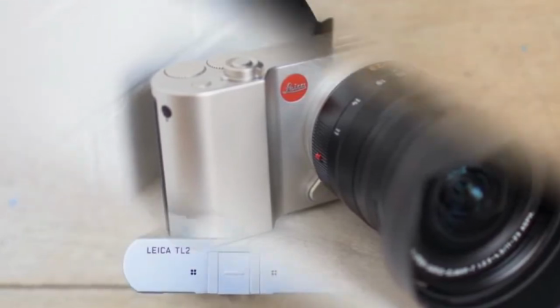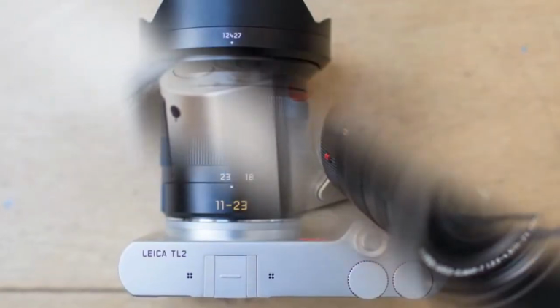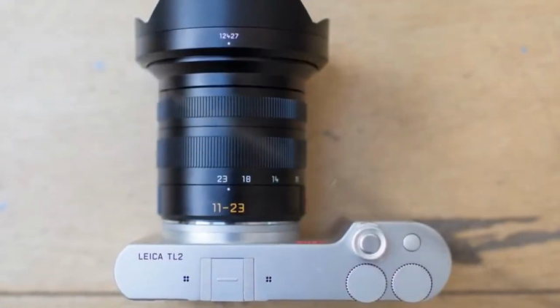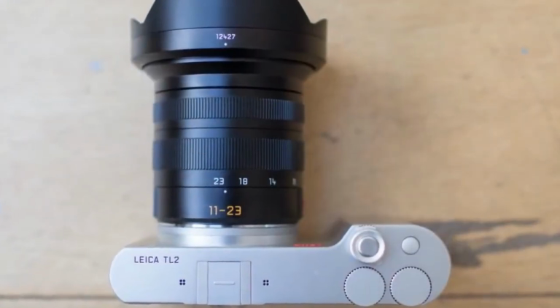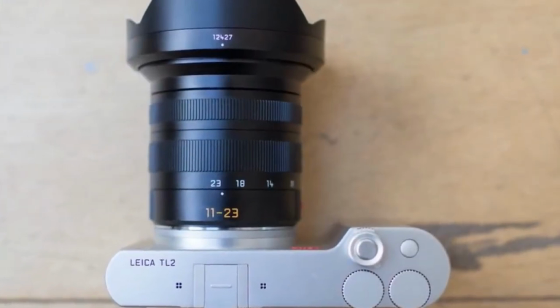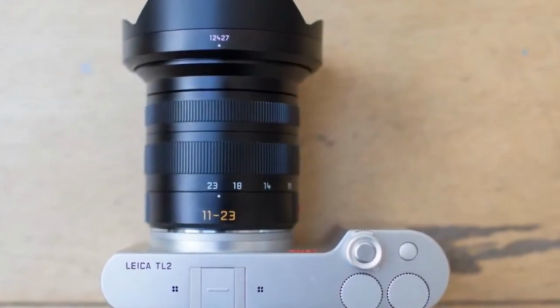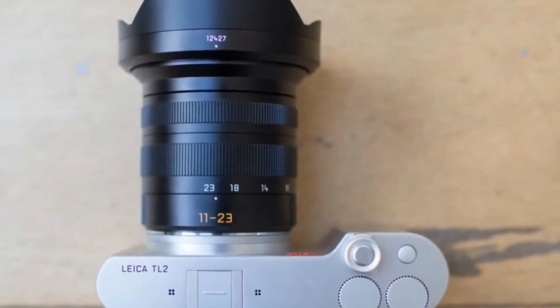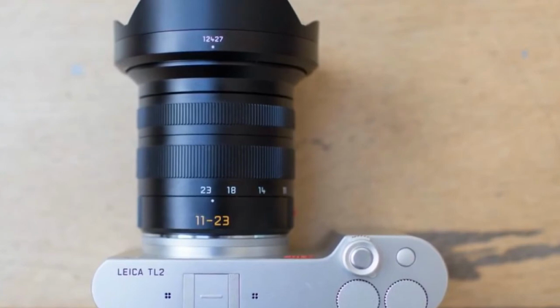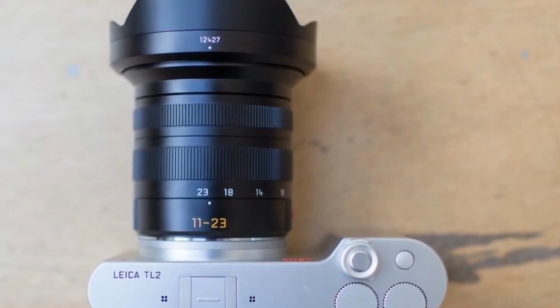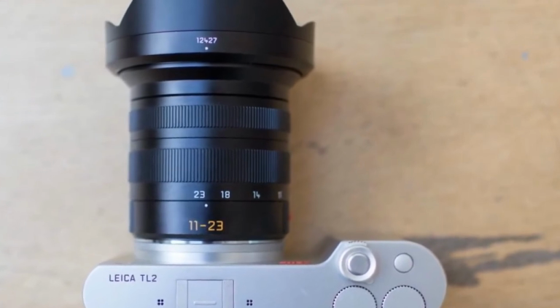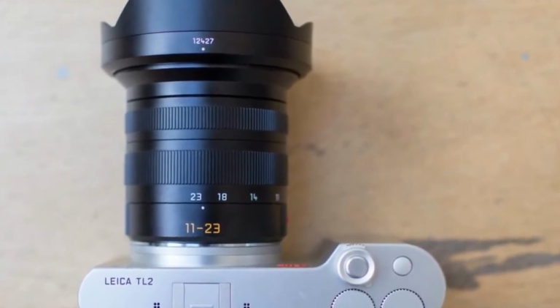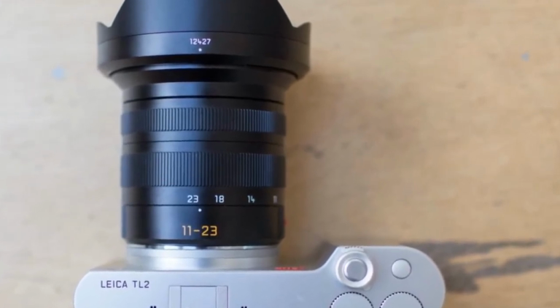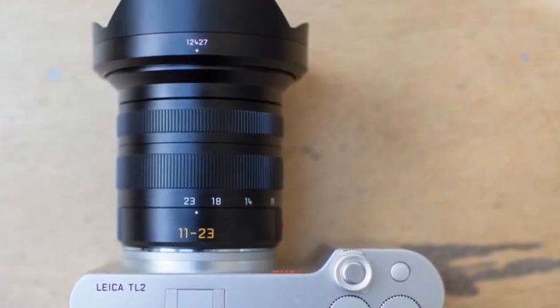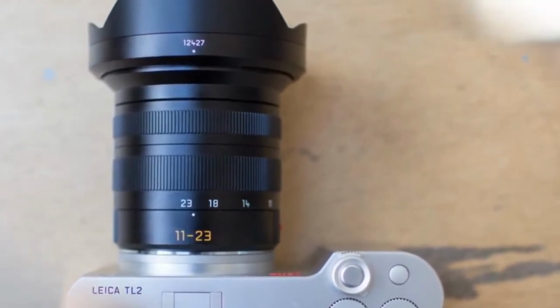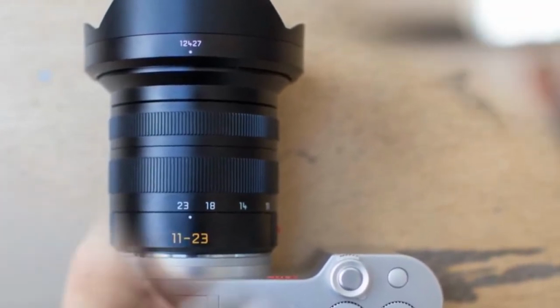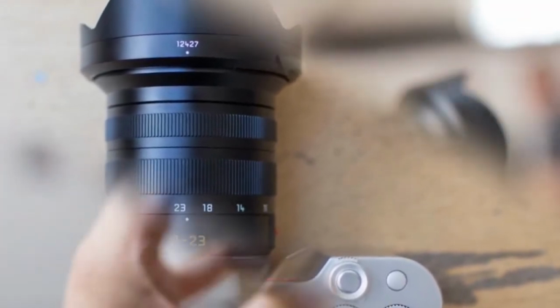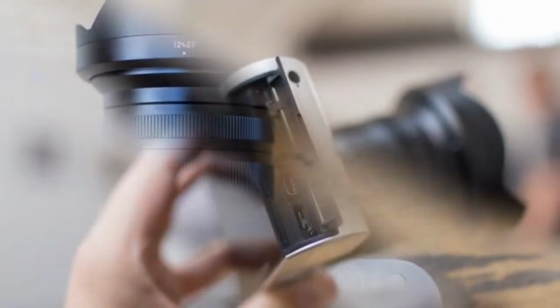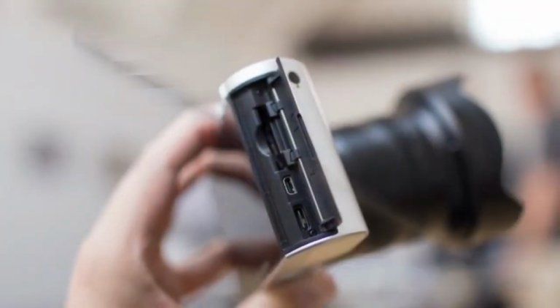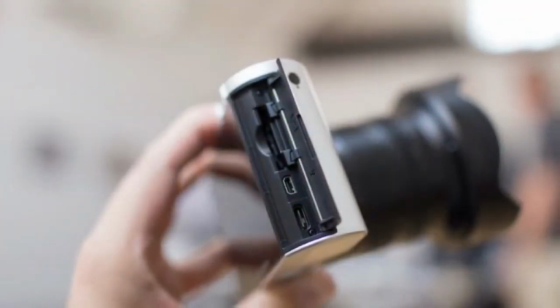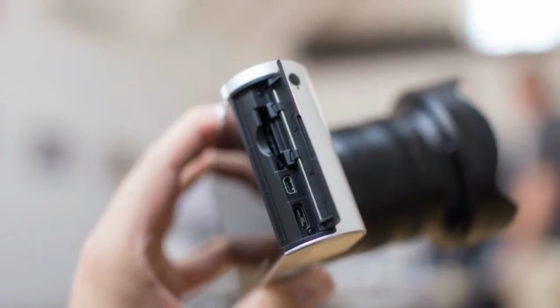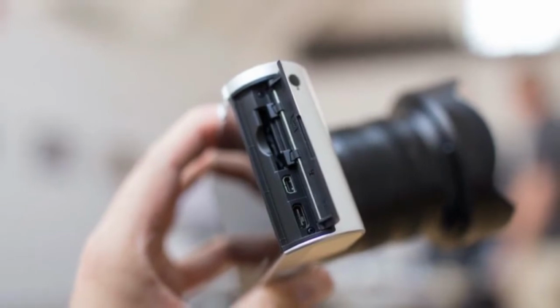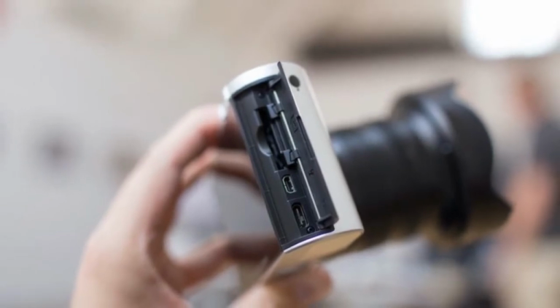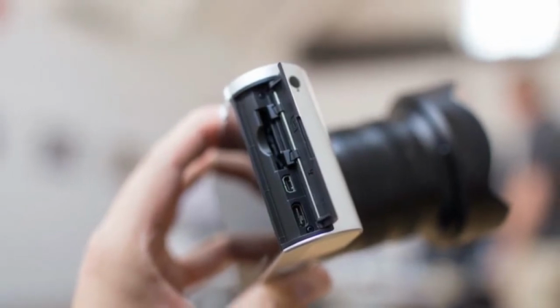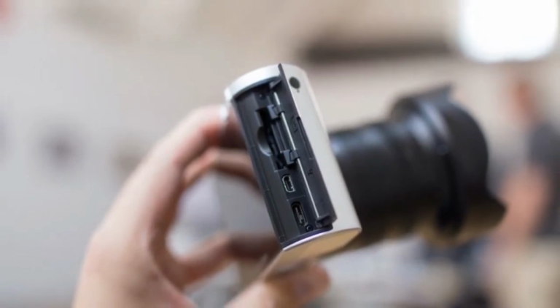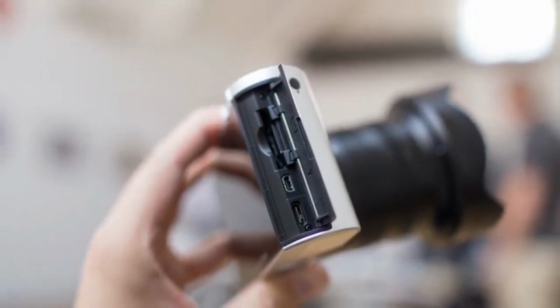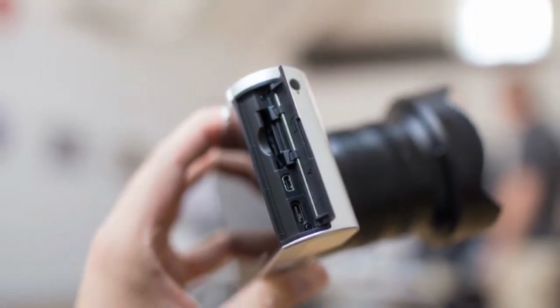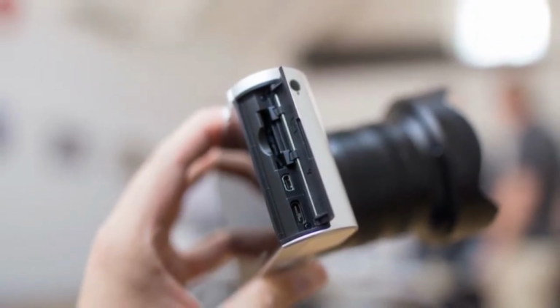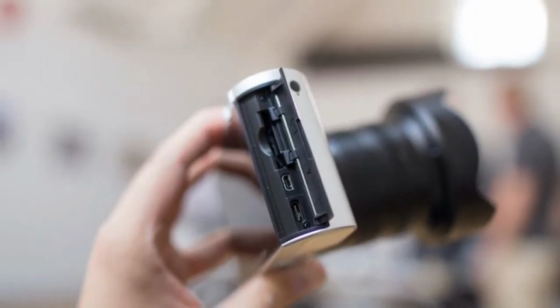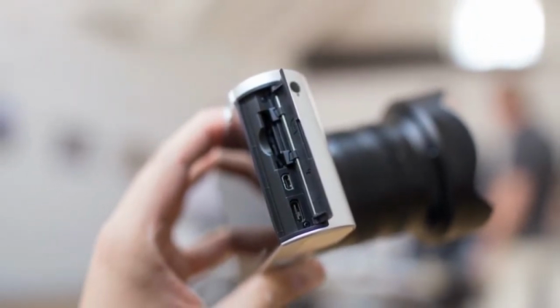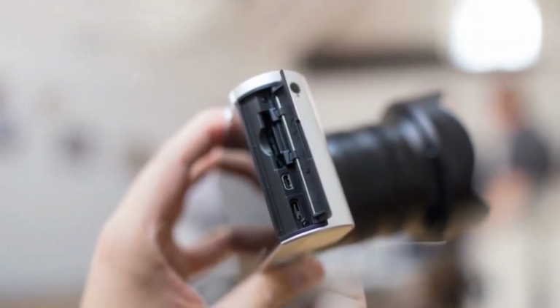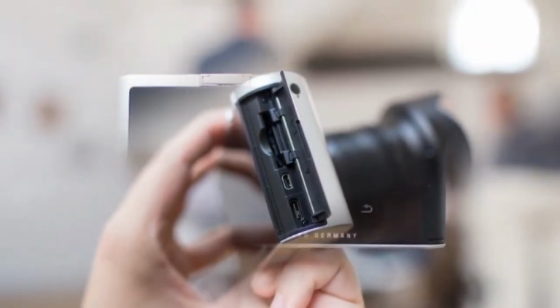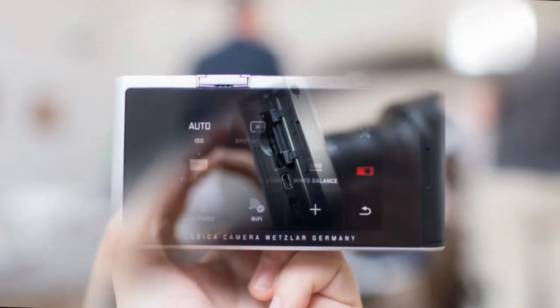Like its predecessor, the TL2 body is milled from a single piece of aluminium. Apart from looking gorgeous and distinctly Leica, it feels sturdy to hold, with just enough of a bulge on the right side to offer a firm grip.